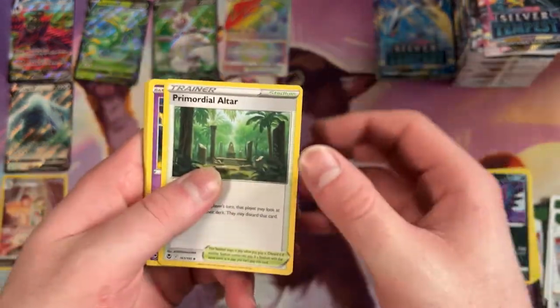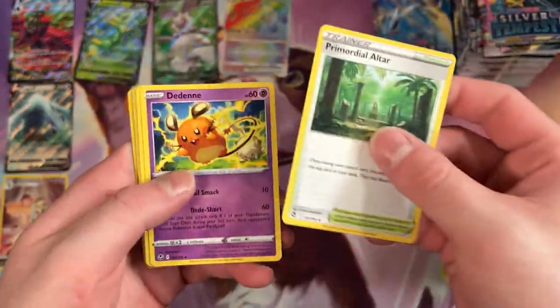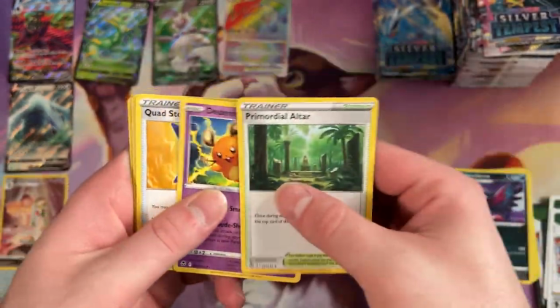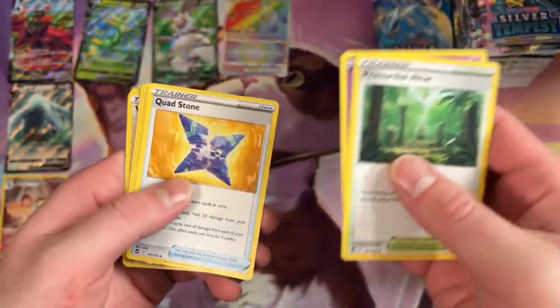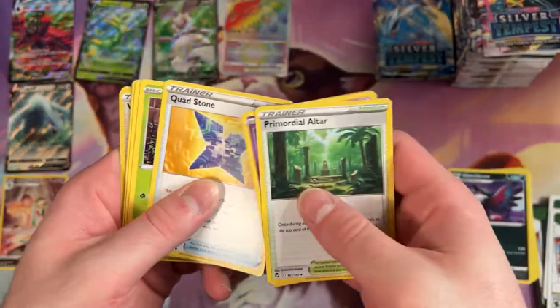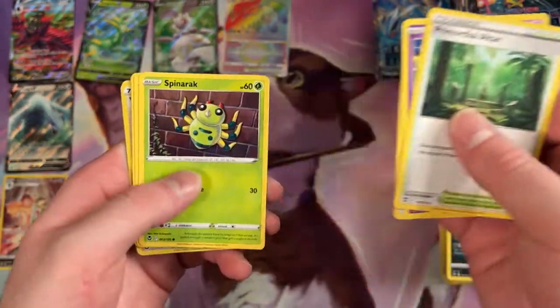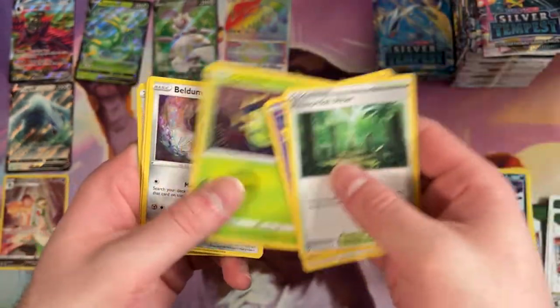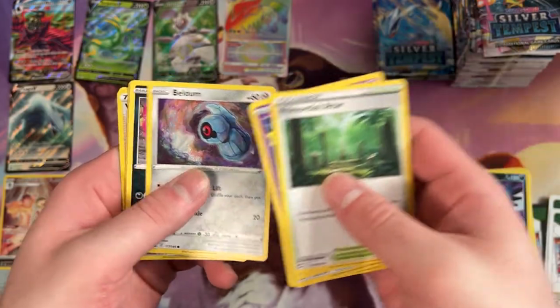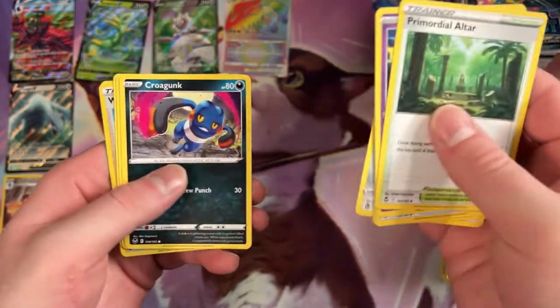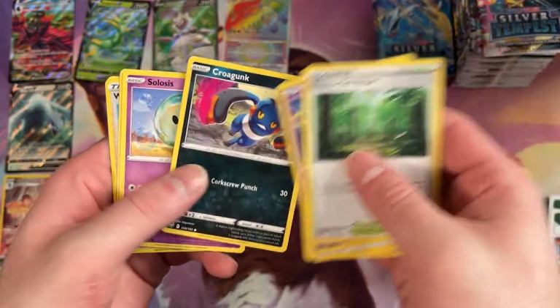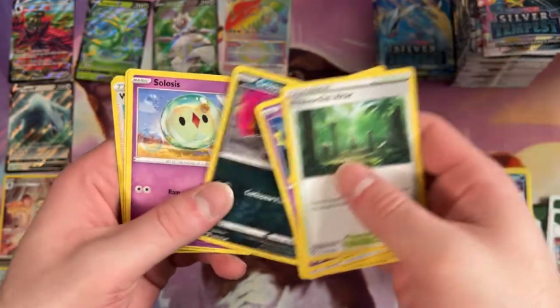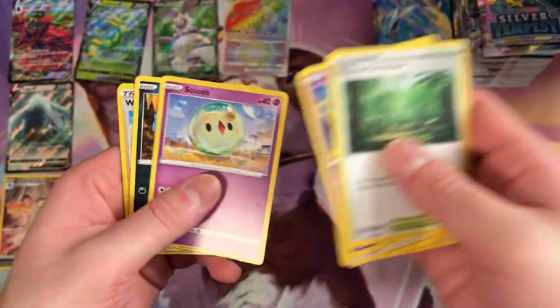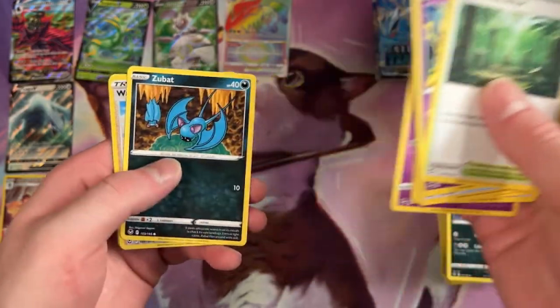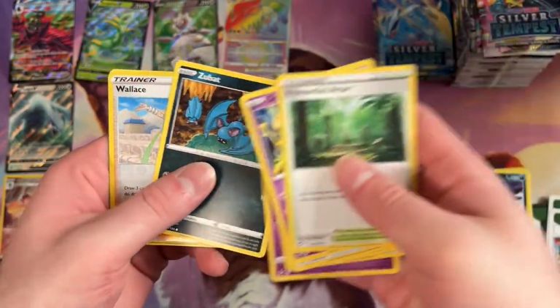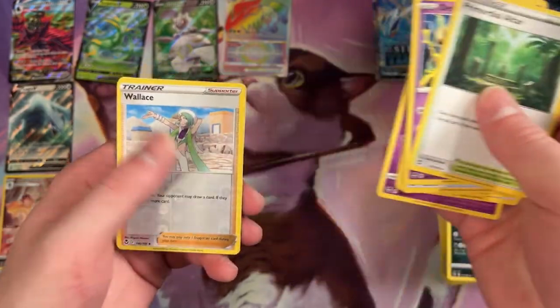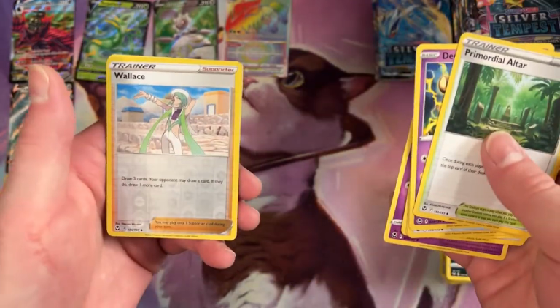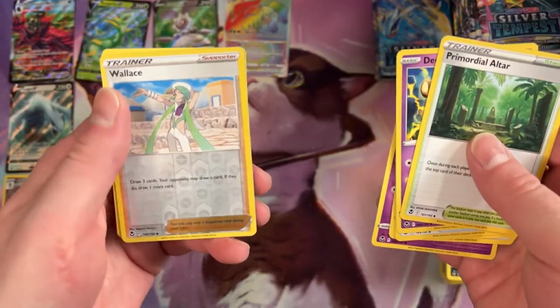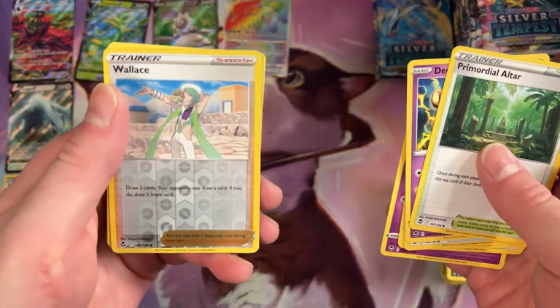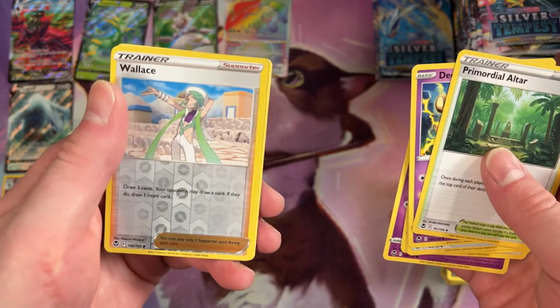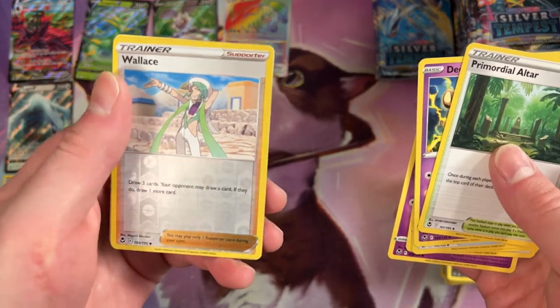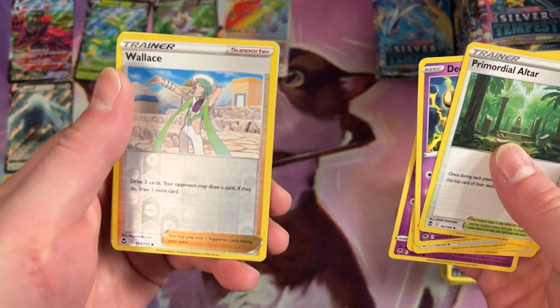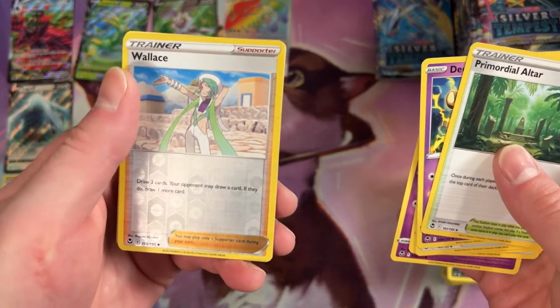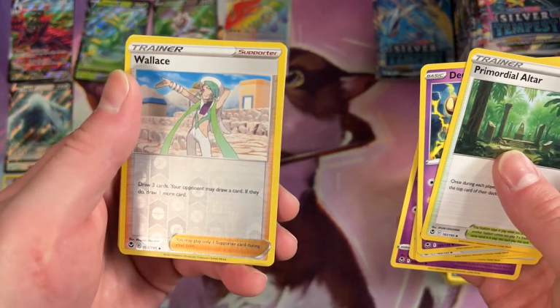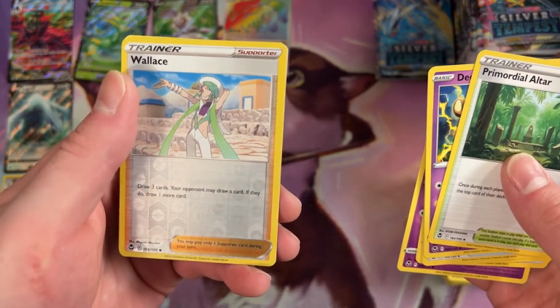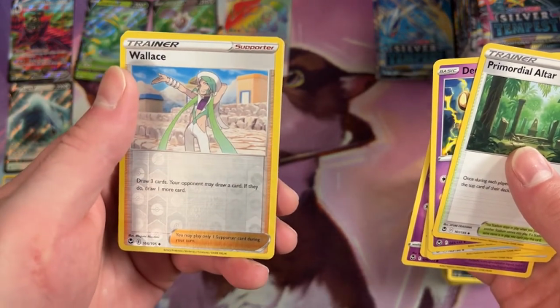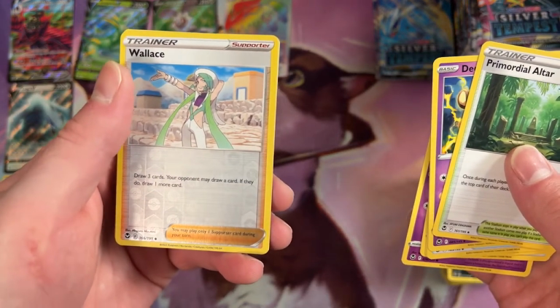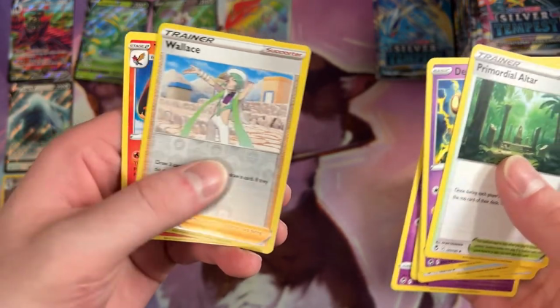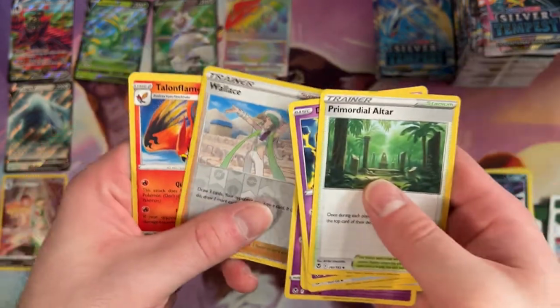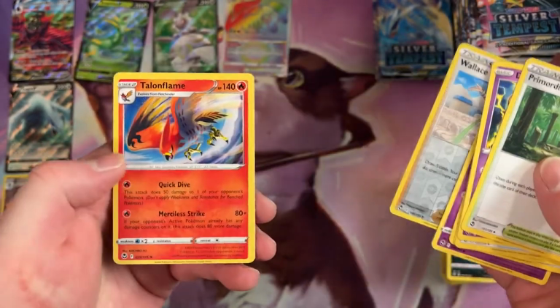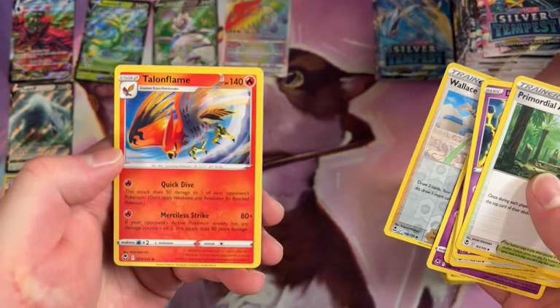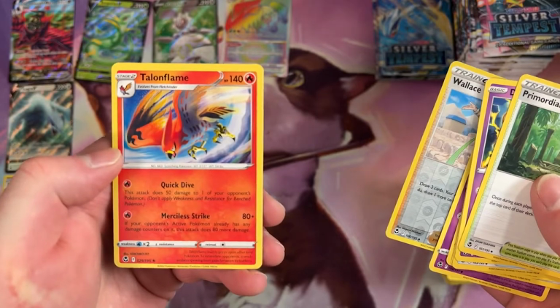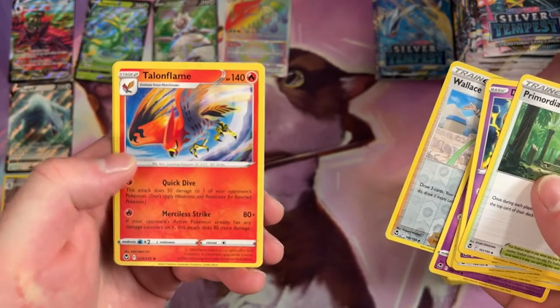Ooh, Primordial Altar. That's pretty sweet. Celosis. We've got a Wallace — I'm pretty sure this guy's a Gym Leader. That's a Reverse. And a Talonflame for the Rare.